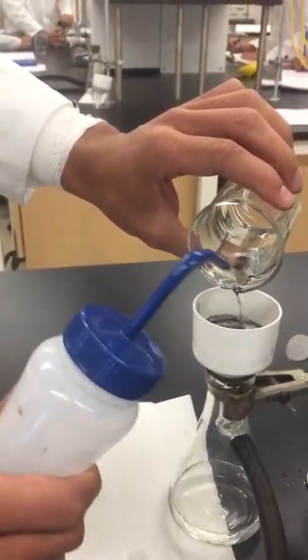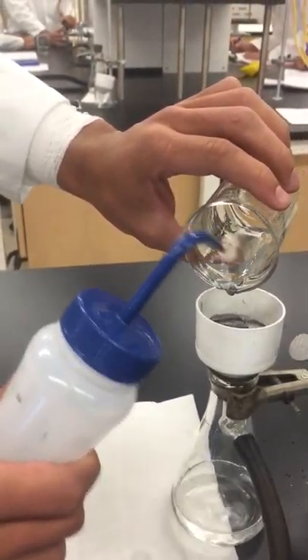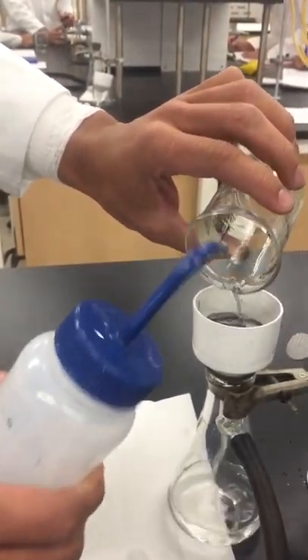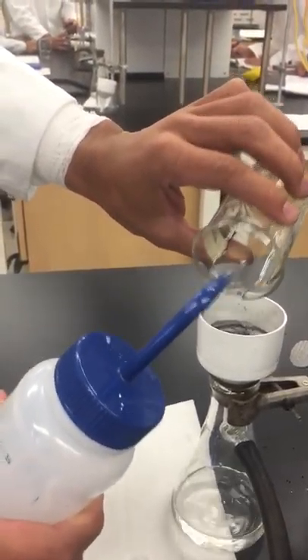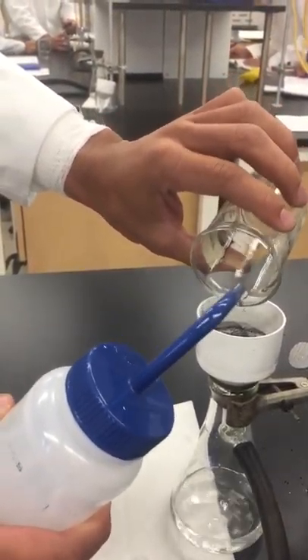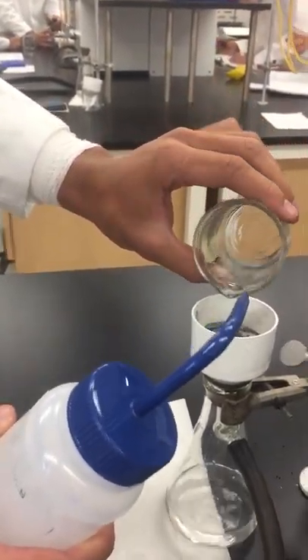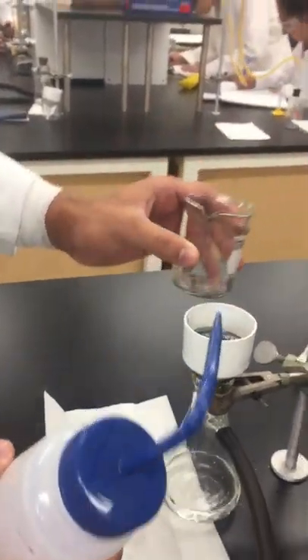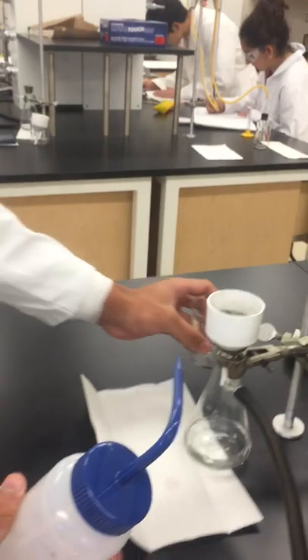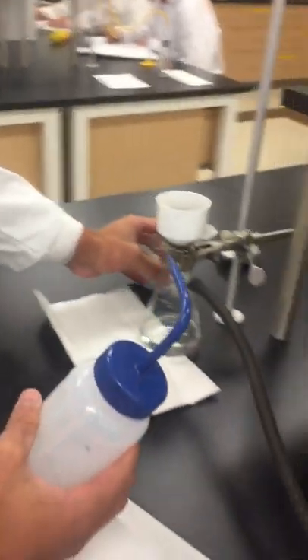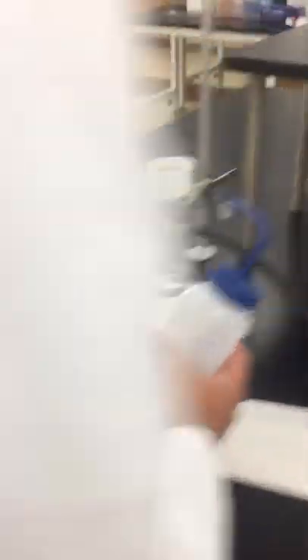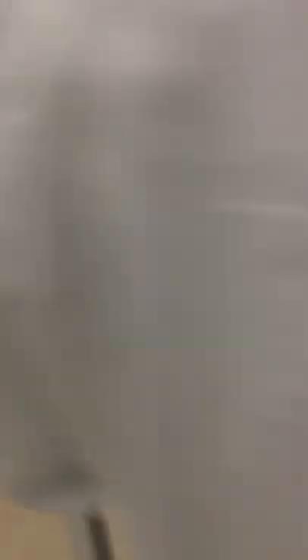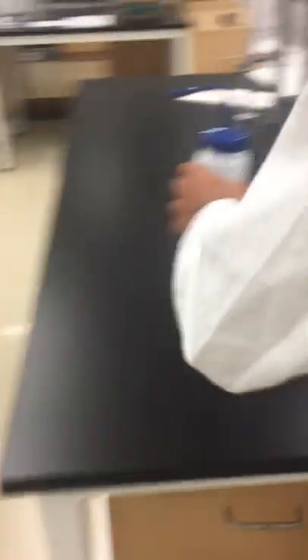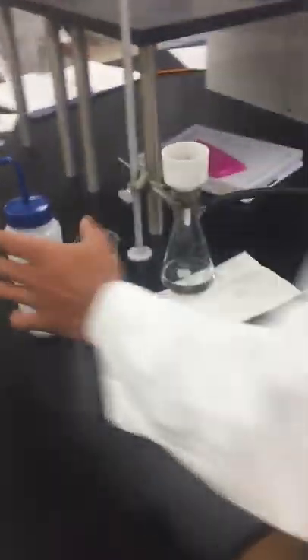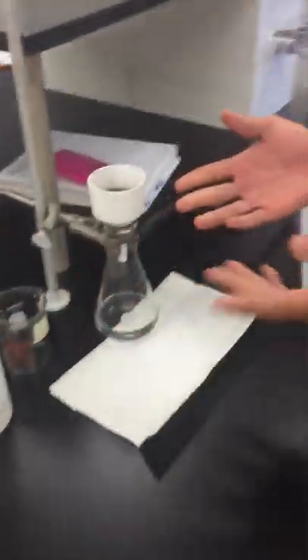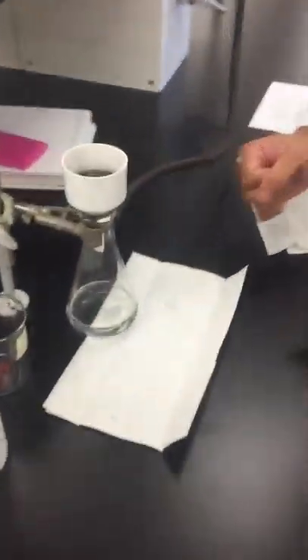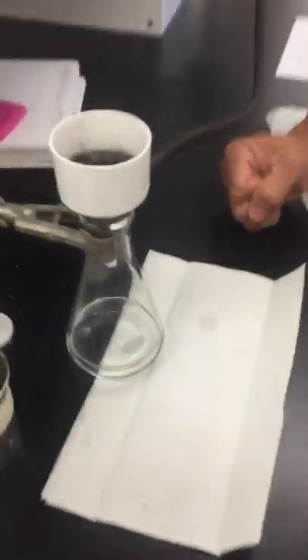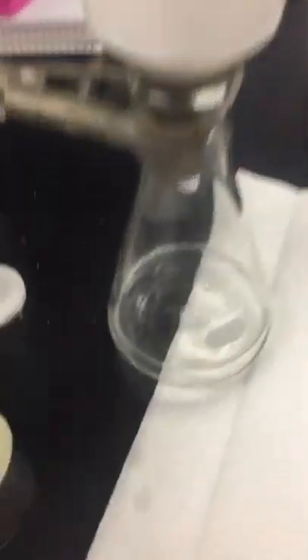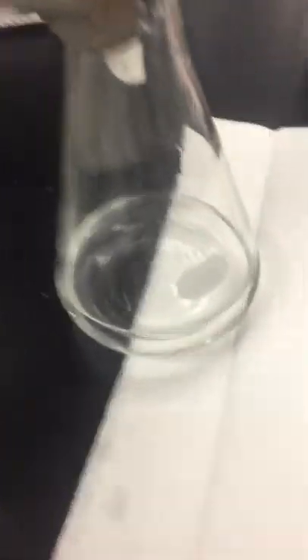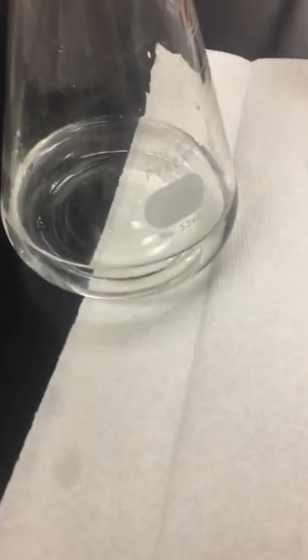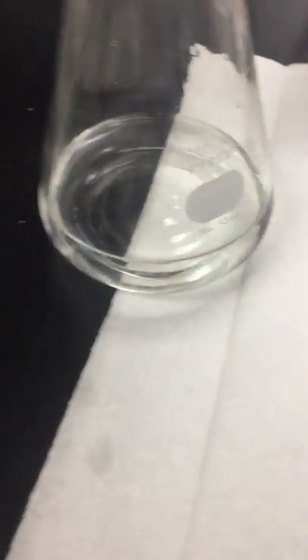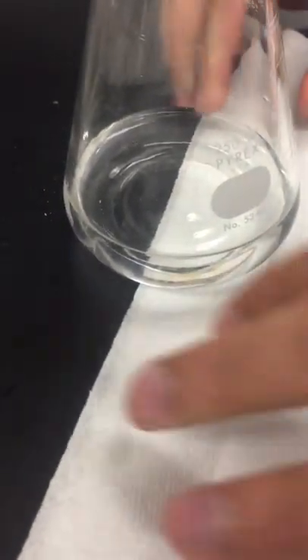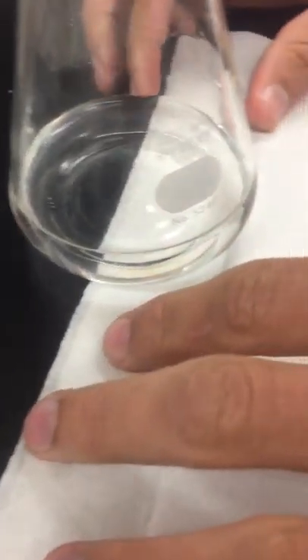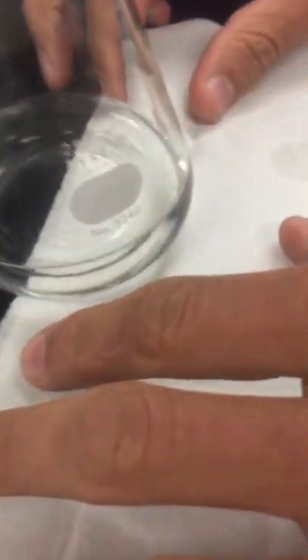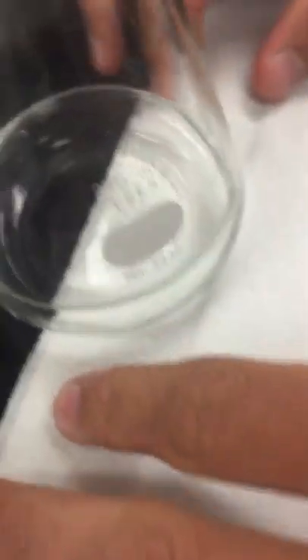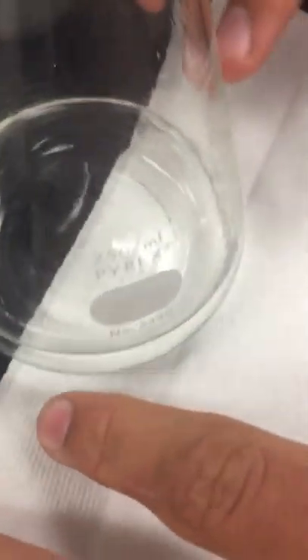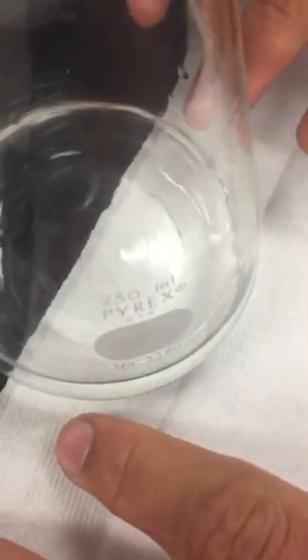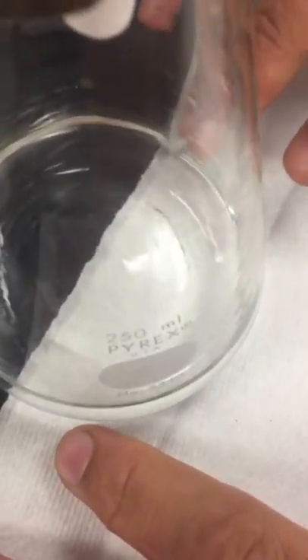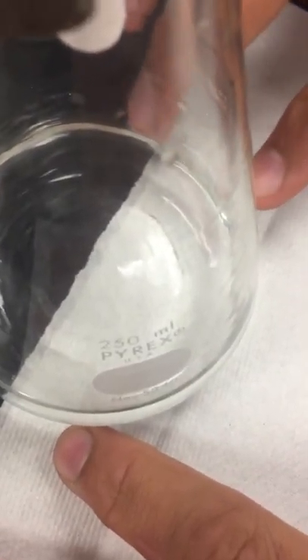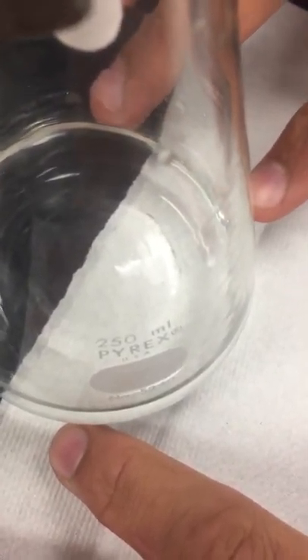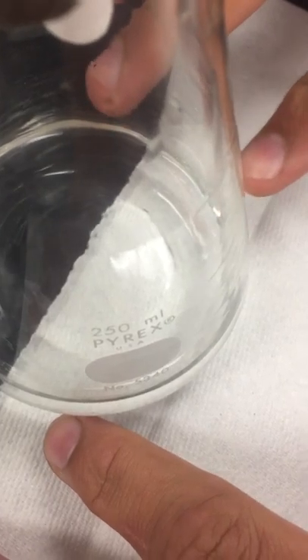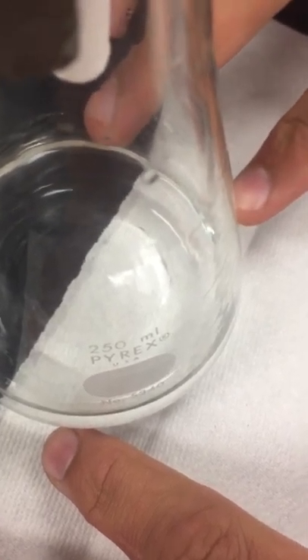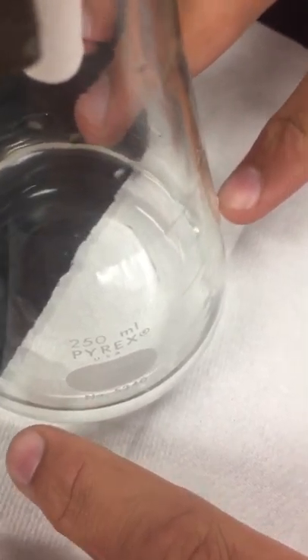As you can see, we've had a pretty good filtration. Sometimes I like to put a white paper towel underneath because you can often see if the solution is contaminated or not.